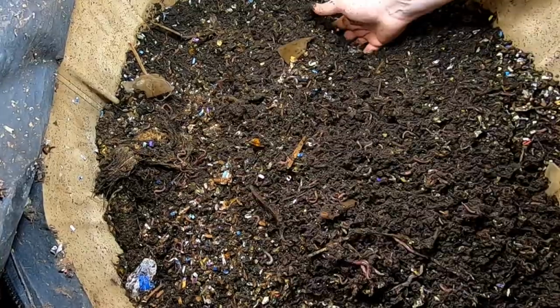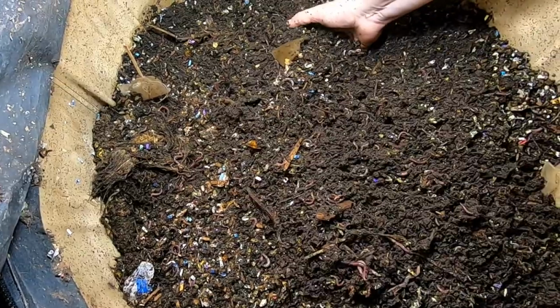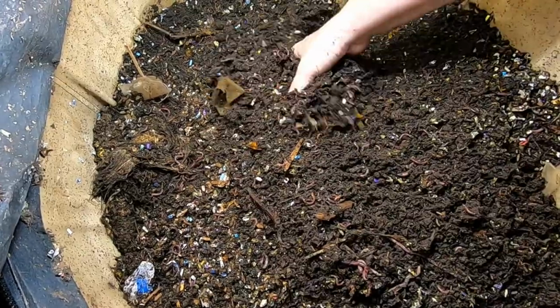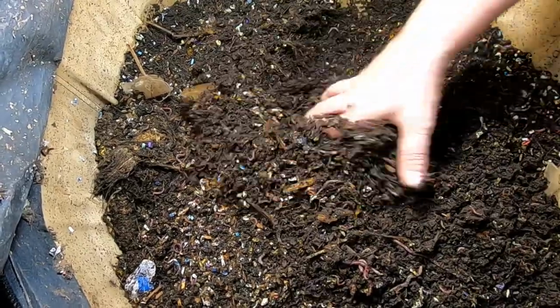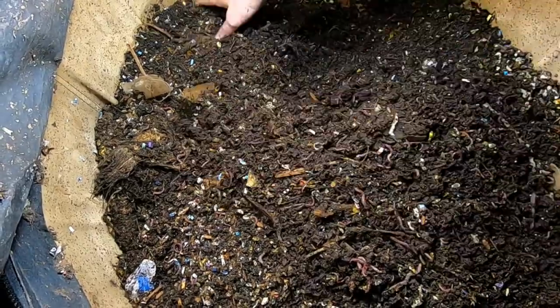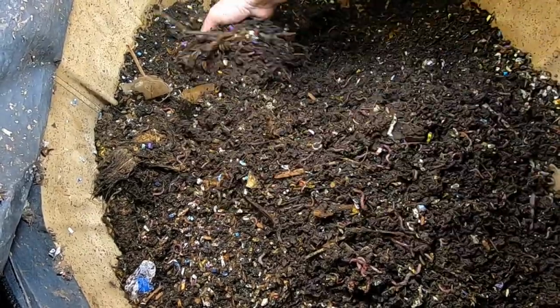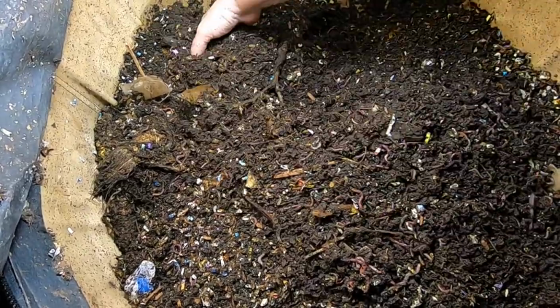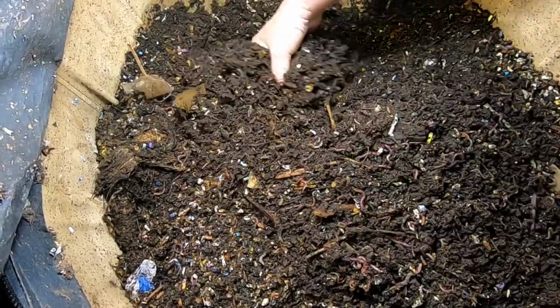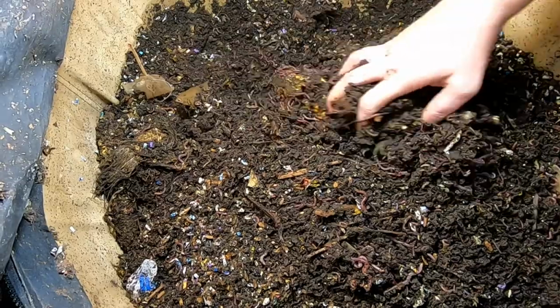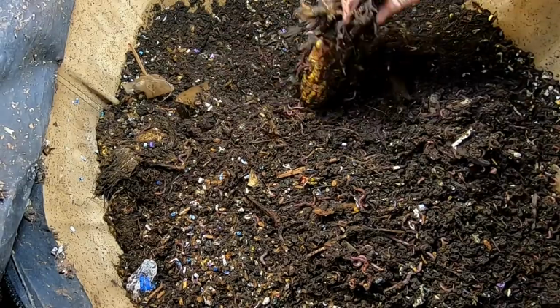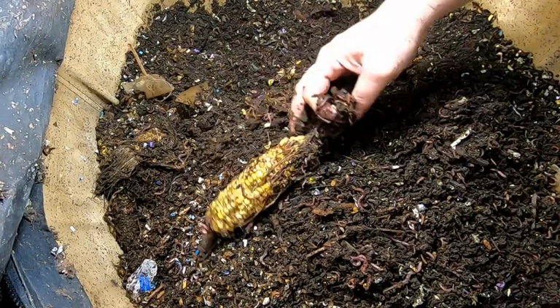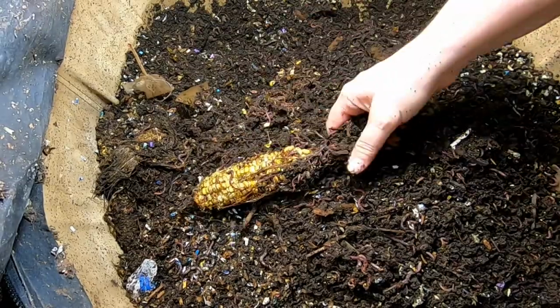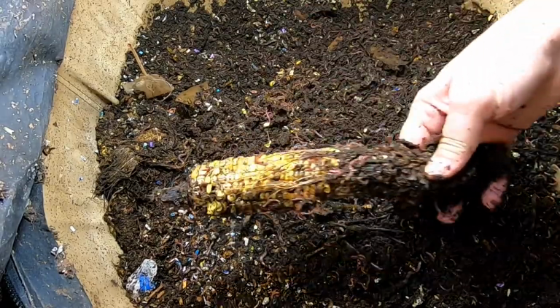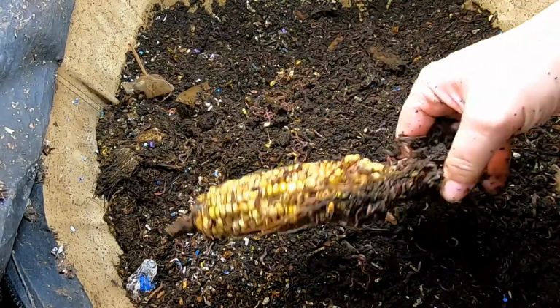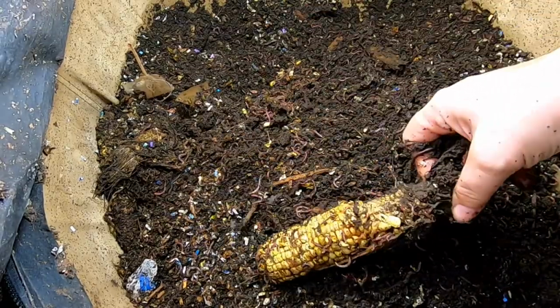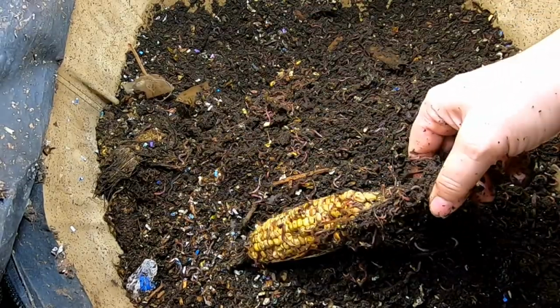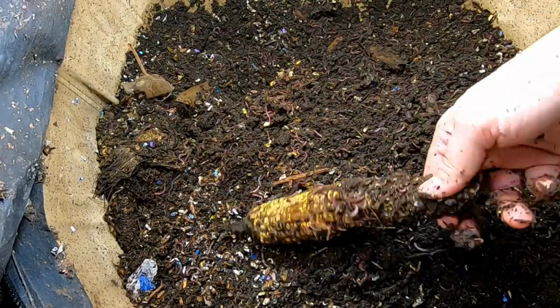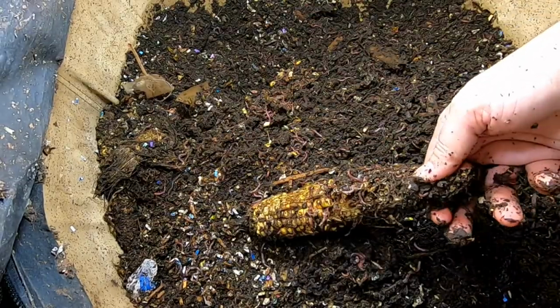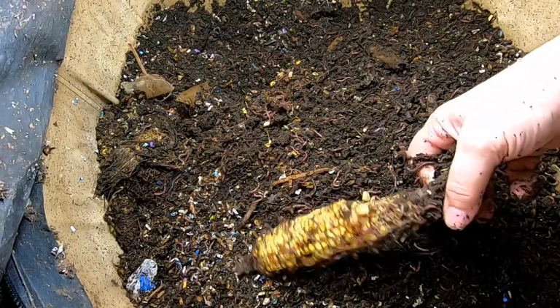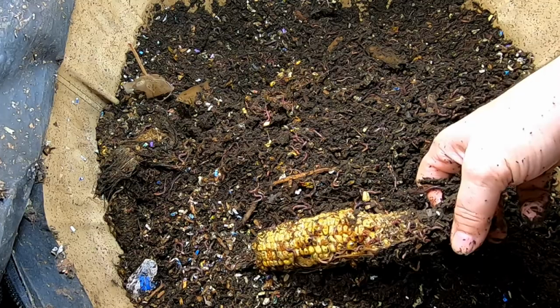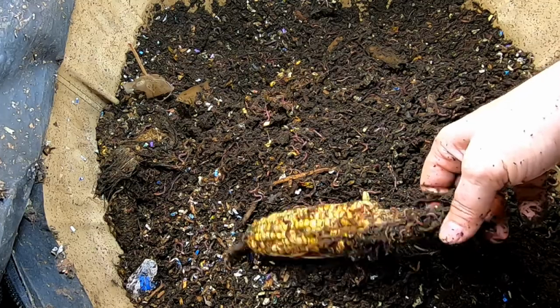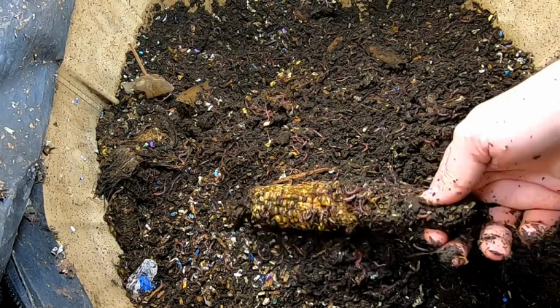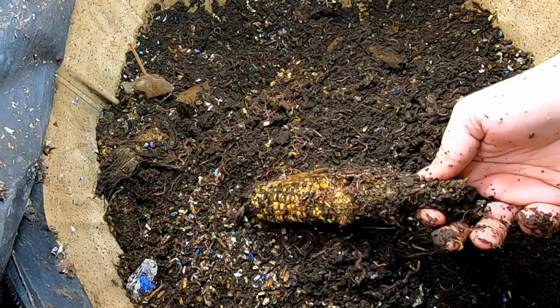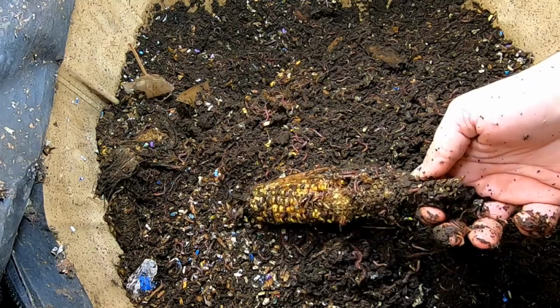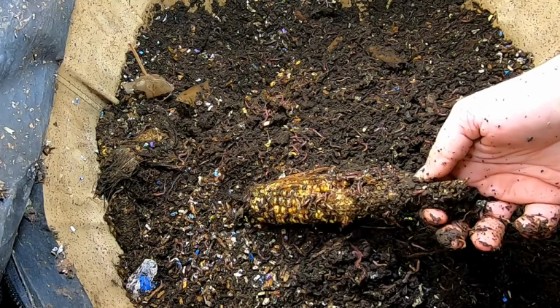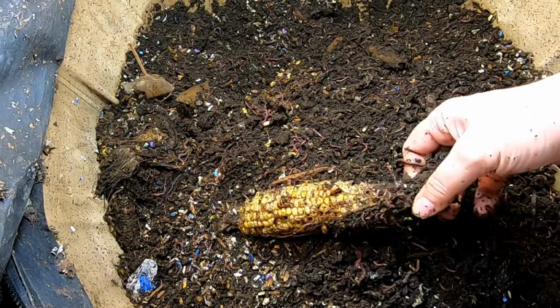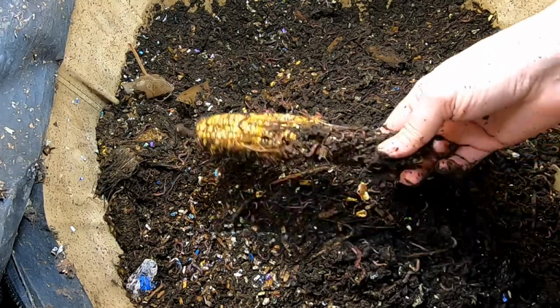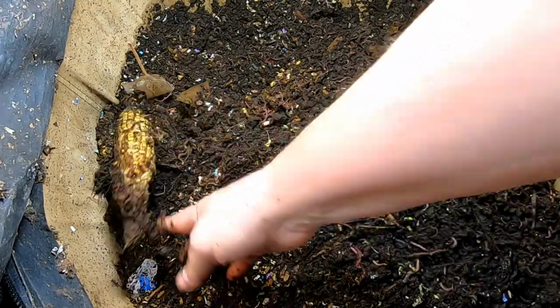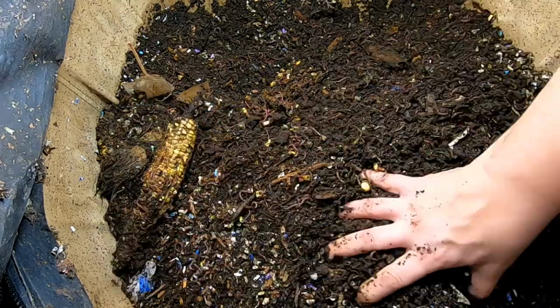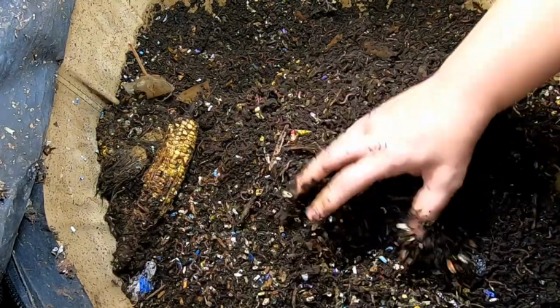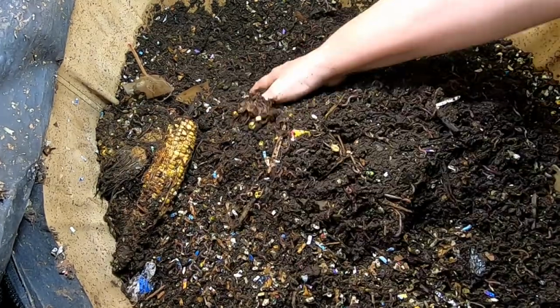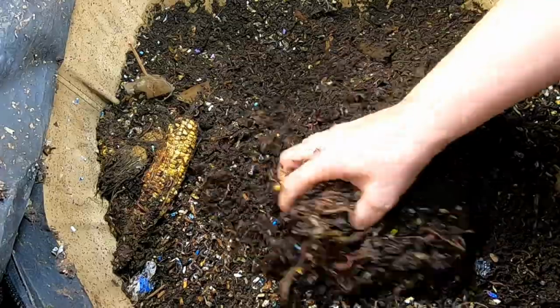Let's see what else is in there. How many pieces of corn did I give them? I don't remember — at least two. So they've eaten the entire husk, and they're getting into the corn now.